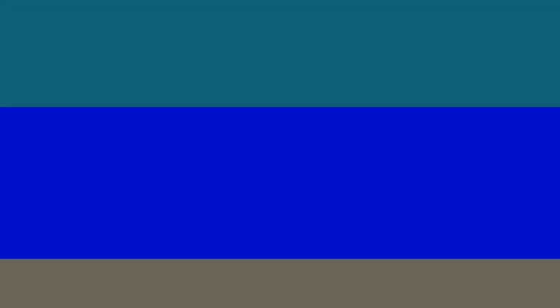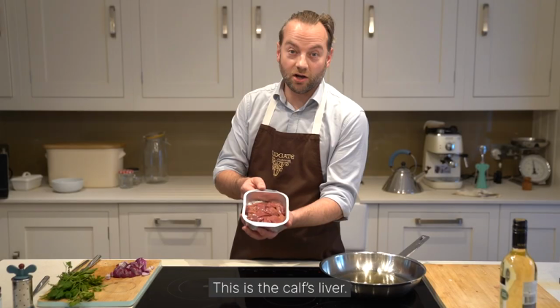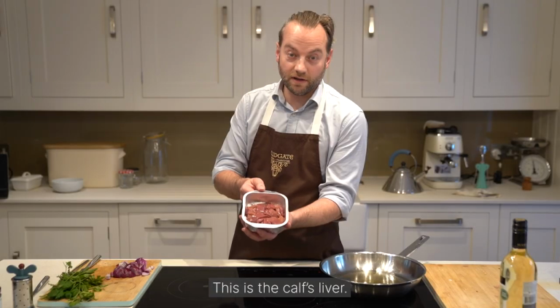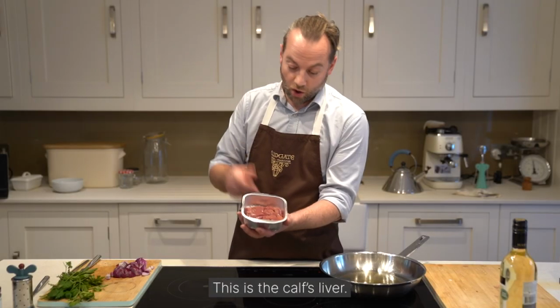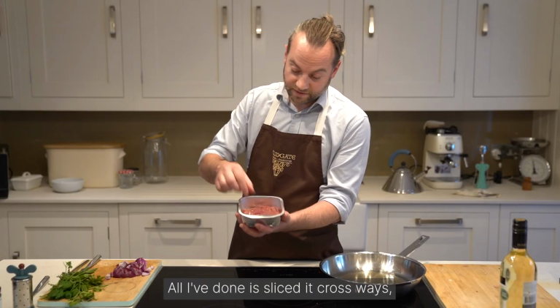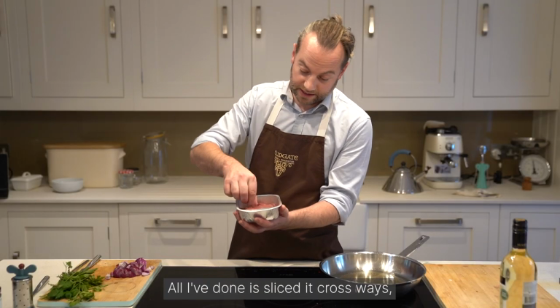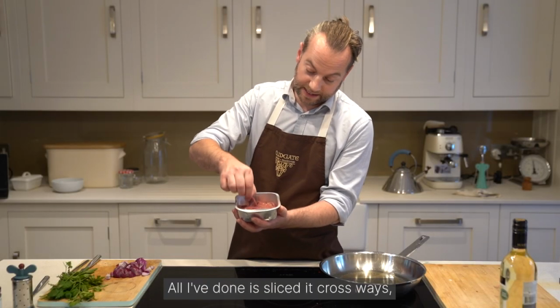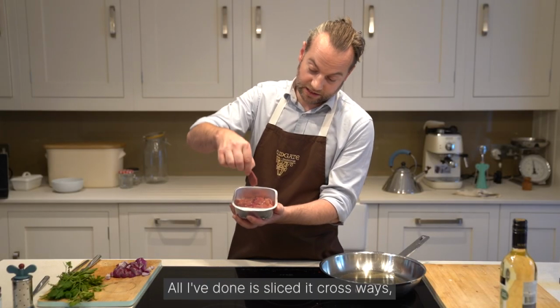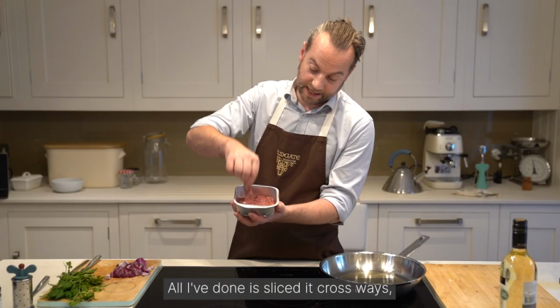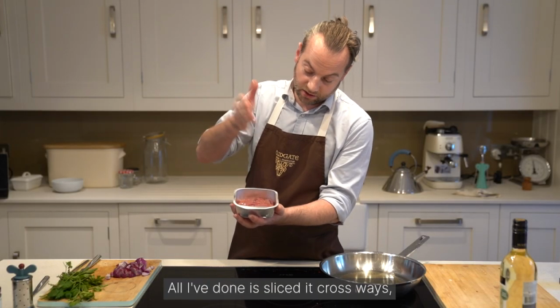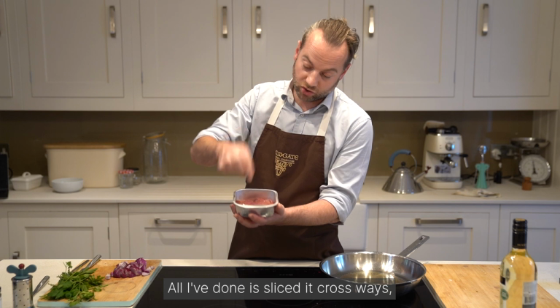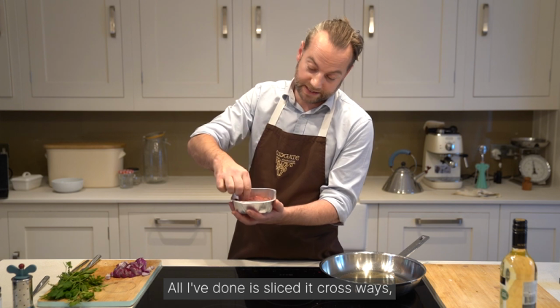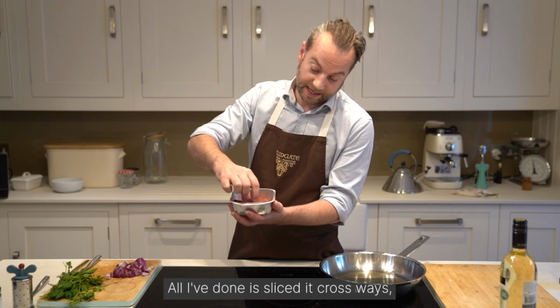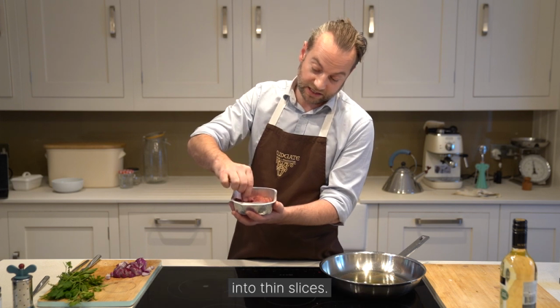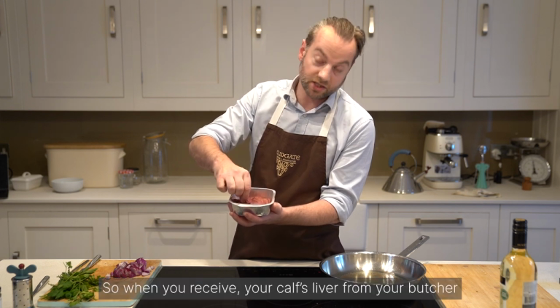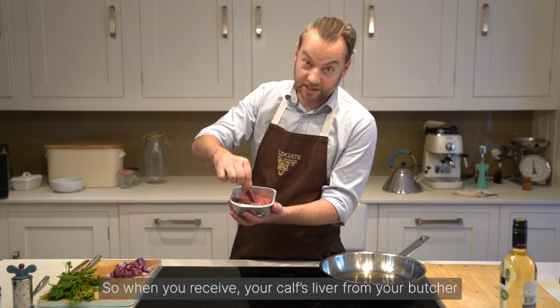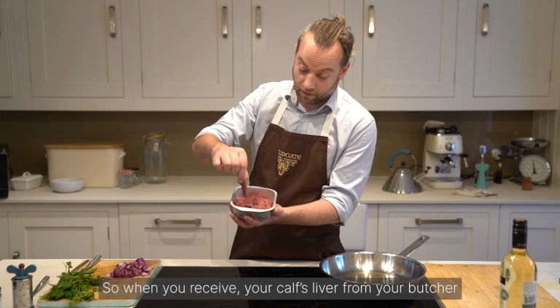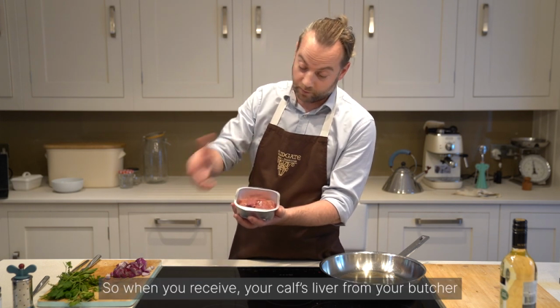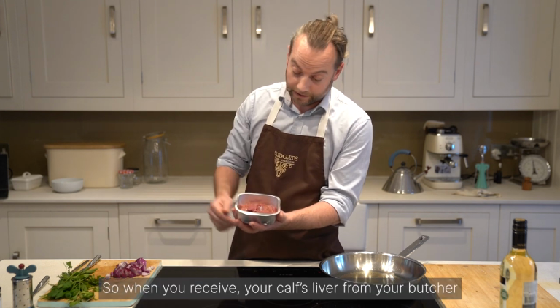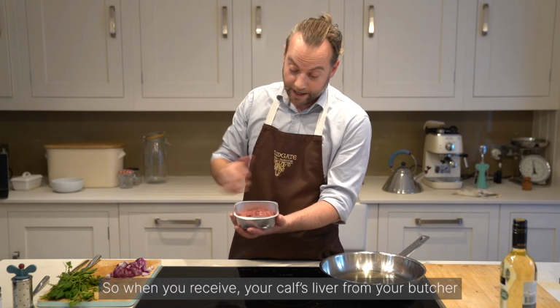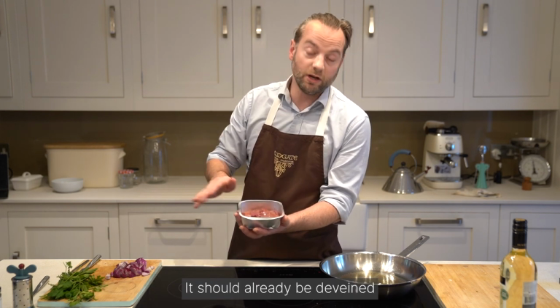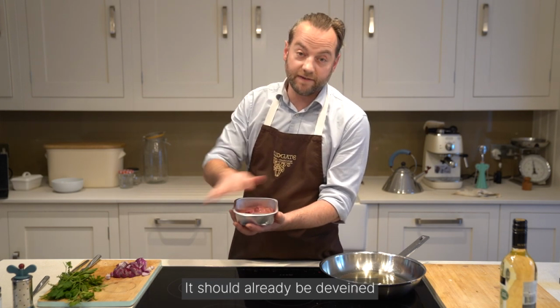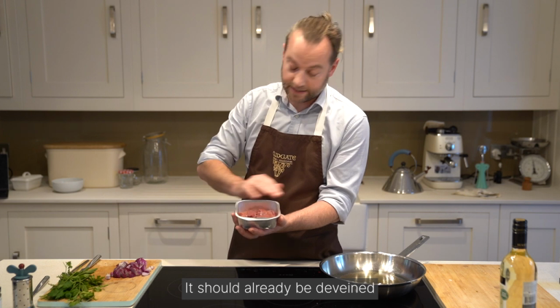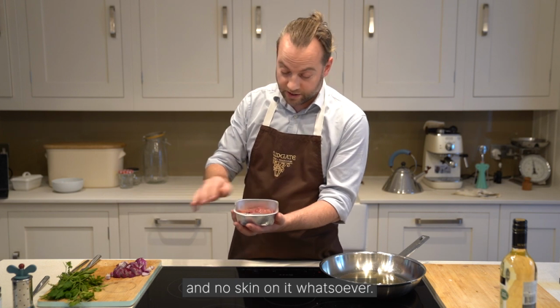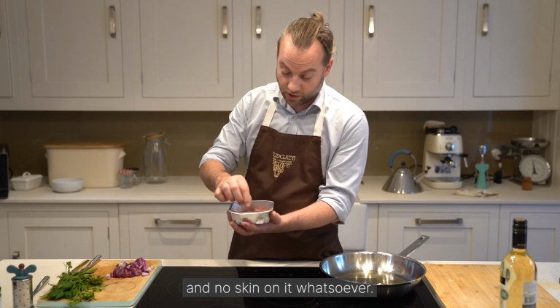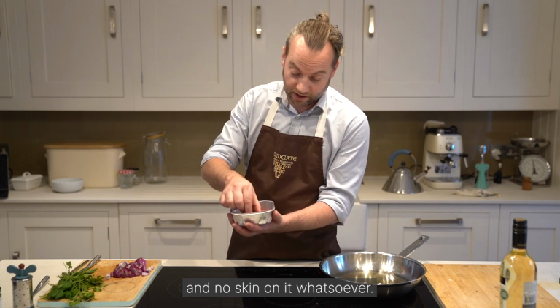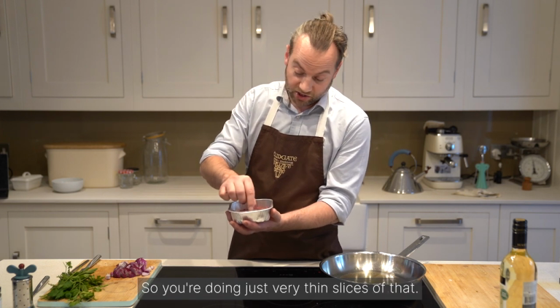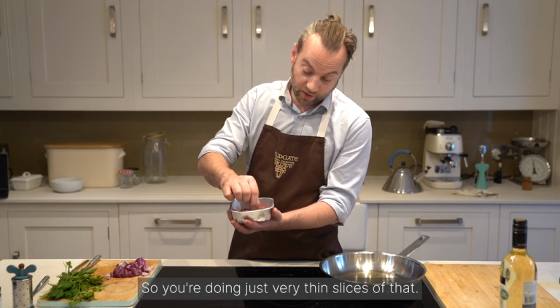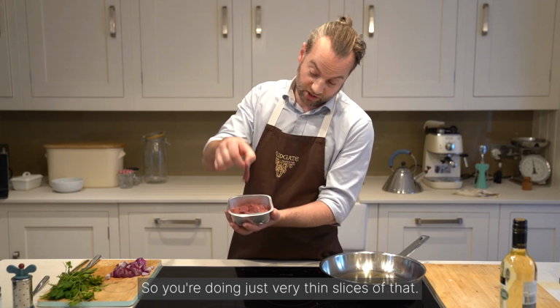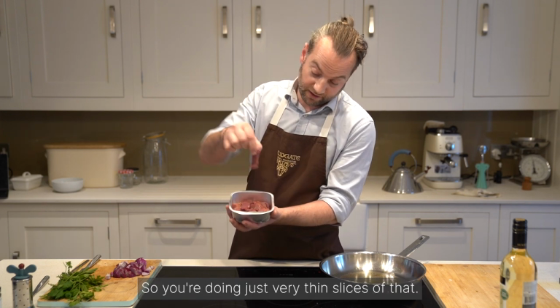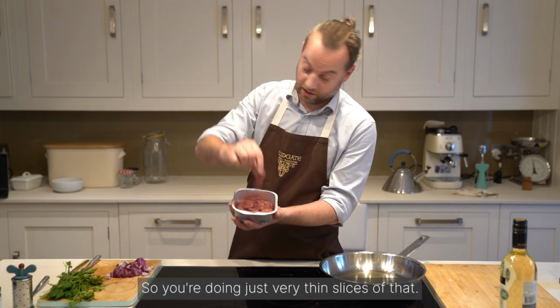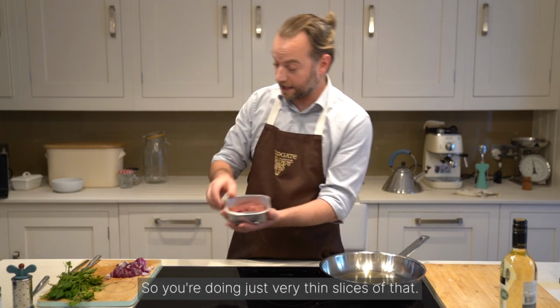This is the calves liver. All I've done is sliced it crossways into thin slices. When you receive your calves liver from your butcher, it should already be deveined with no skin on it whatsoever. So you're doing just very thin slices like that.